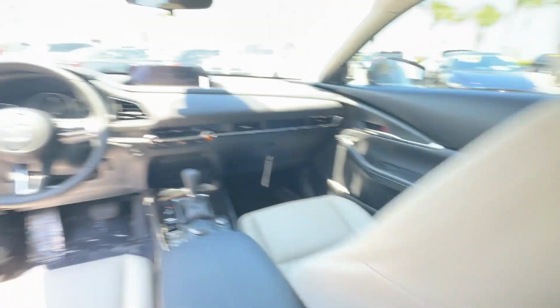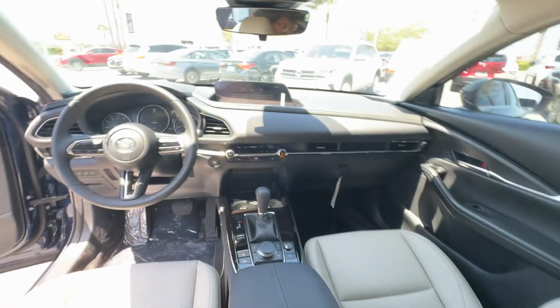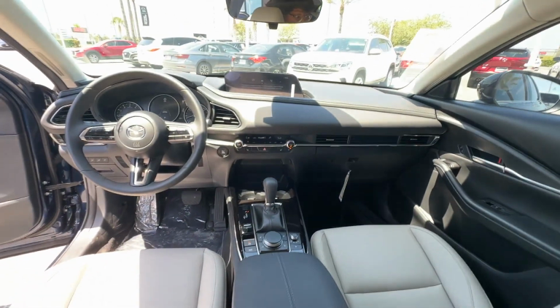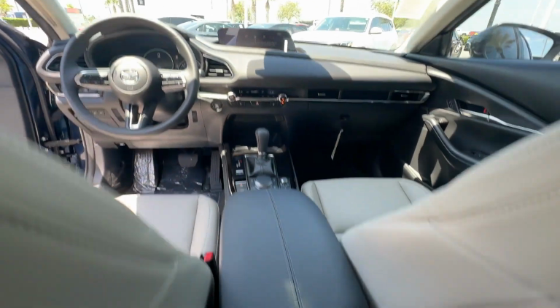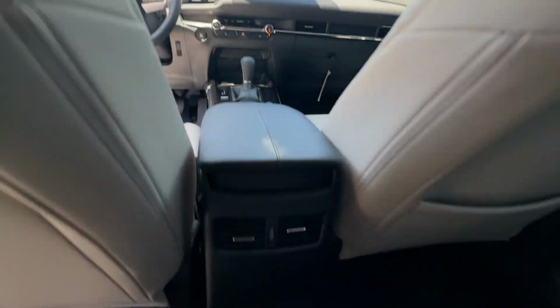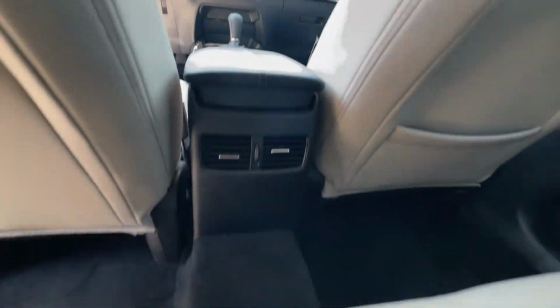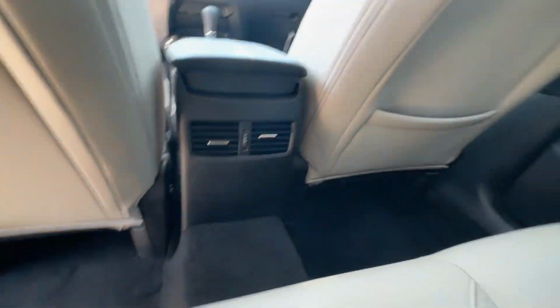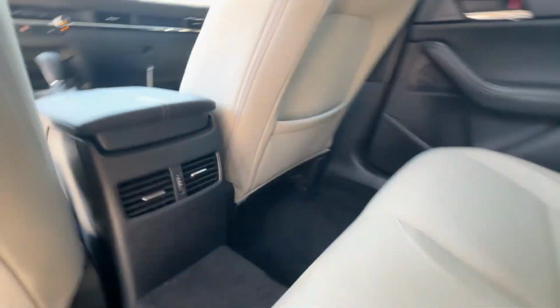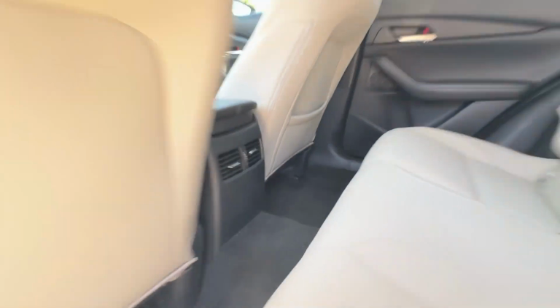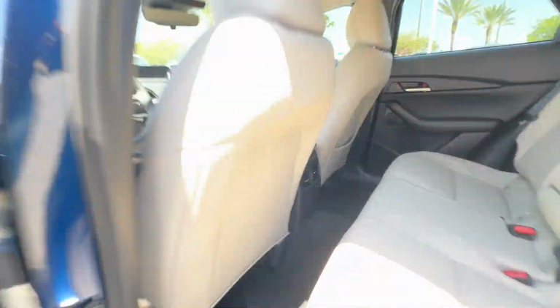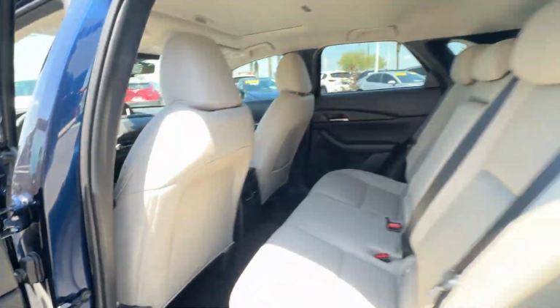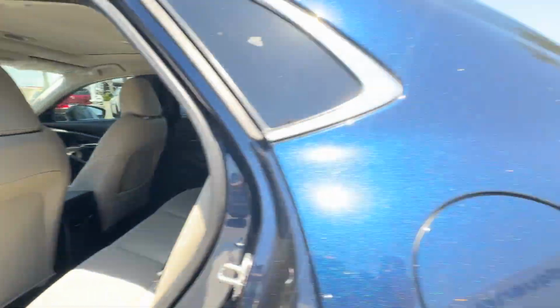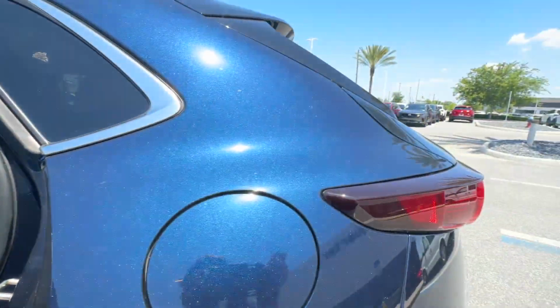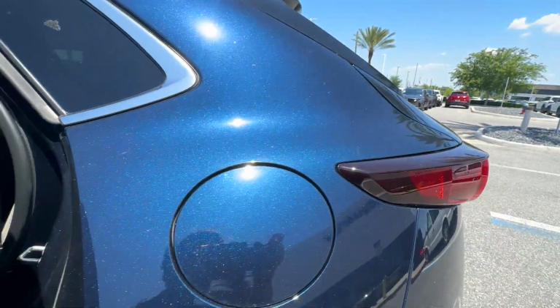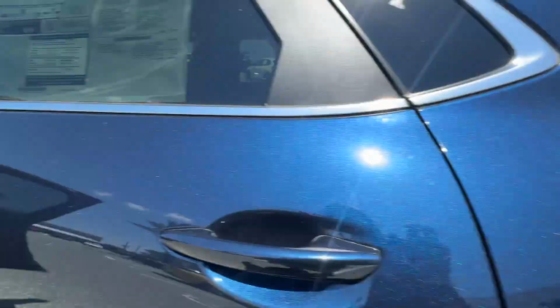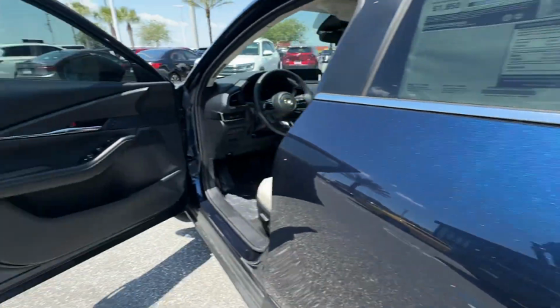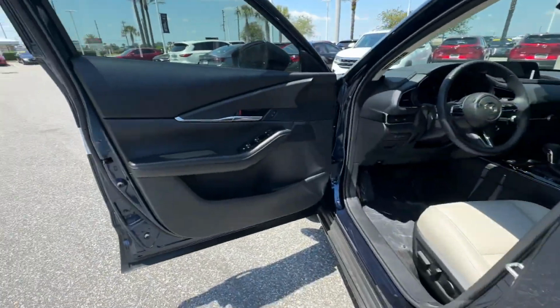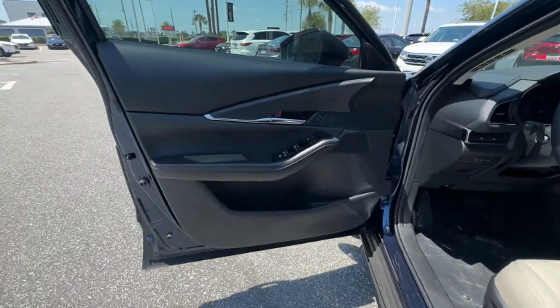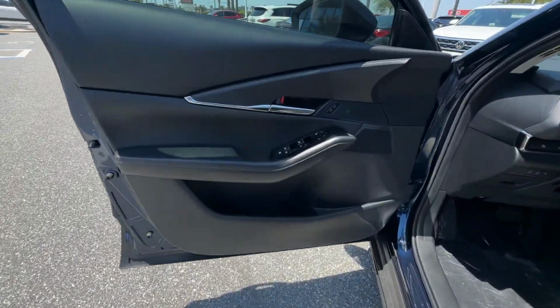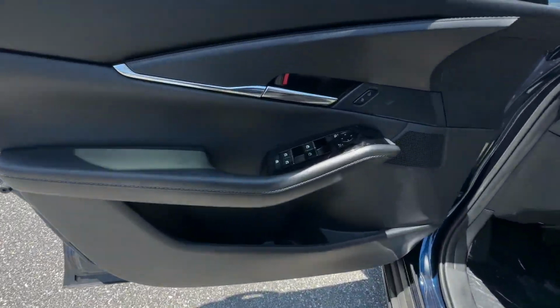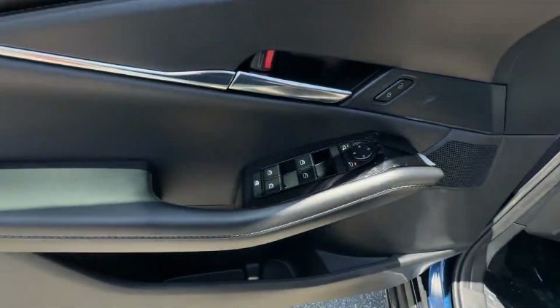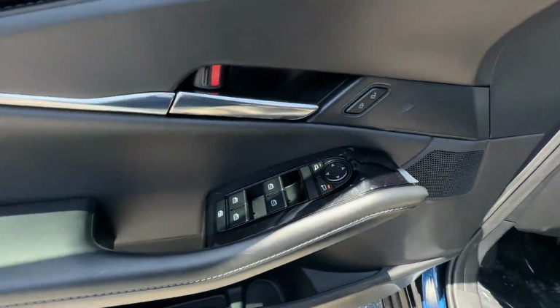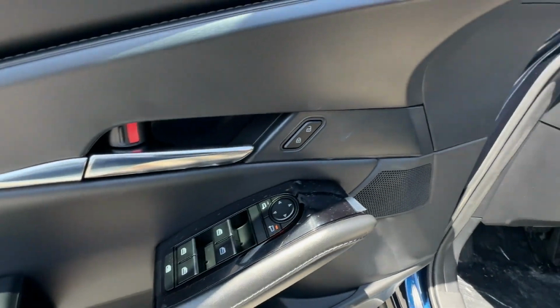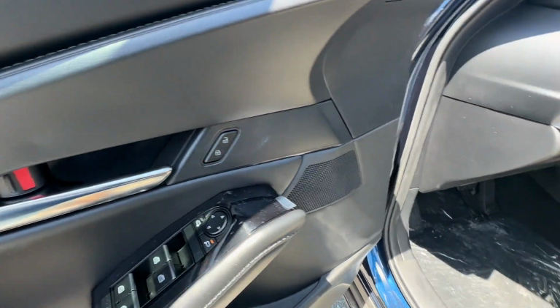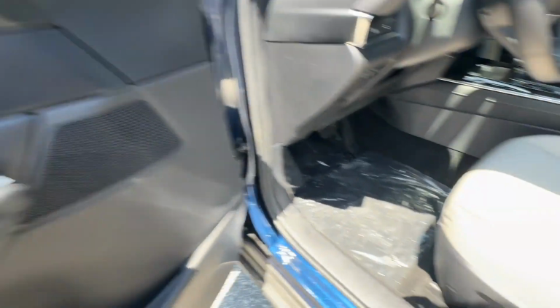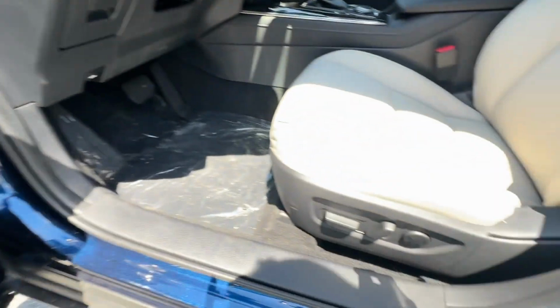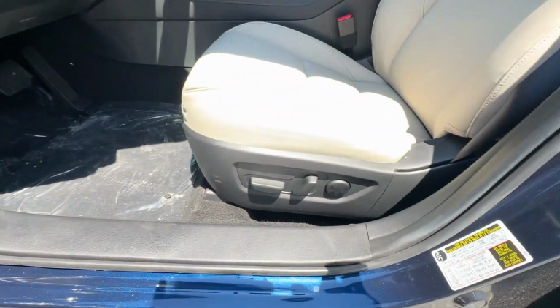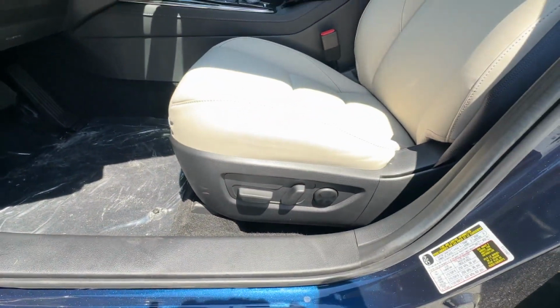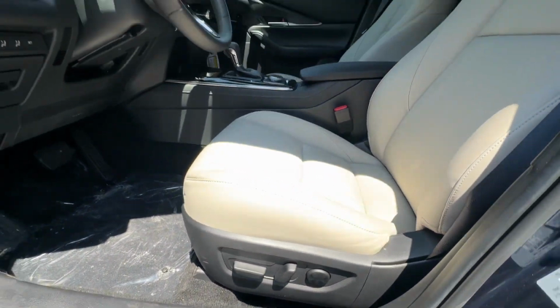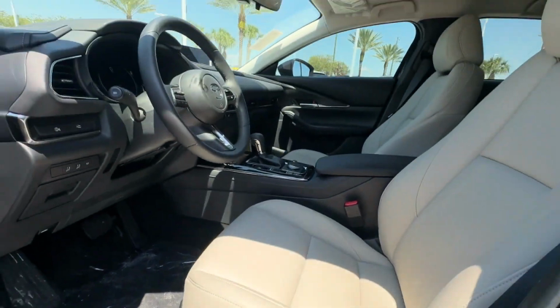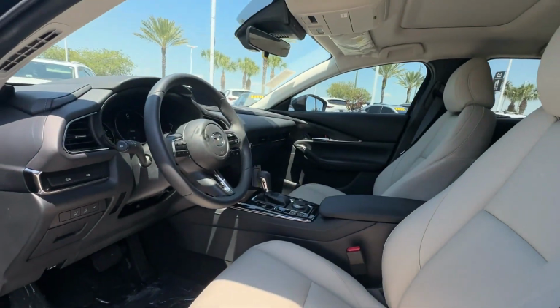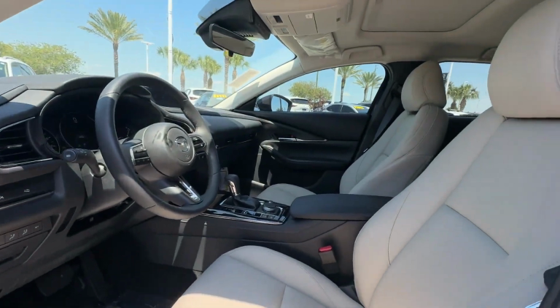Cross-traffic alert, lane-keeping assist, side-view mirrors with turn signals, lane-departure warning, Wi-Fi hotspot, multi-zone air conditioning, blind-spot monitor.